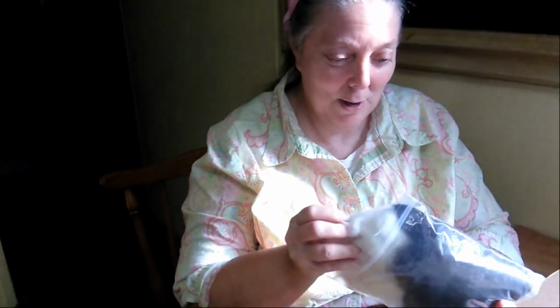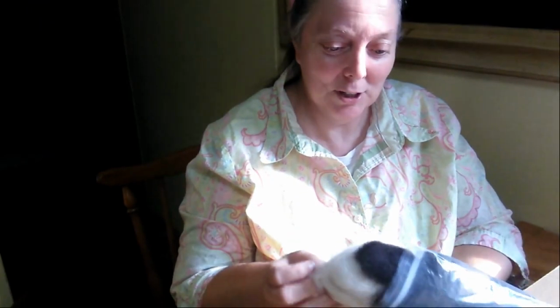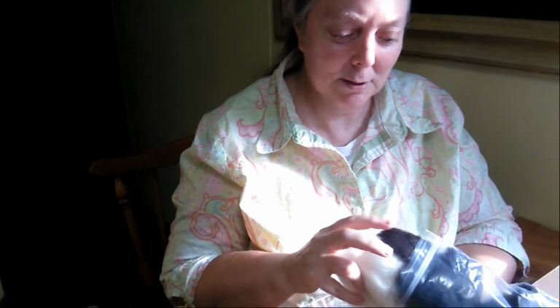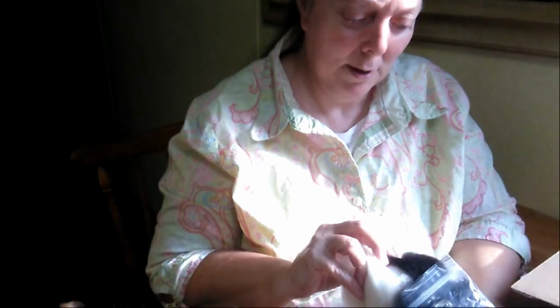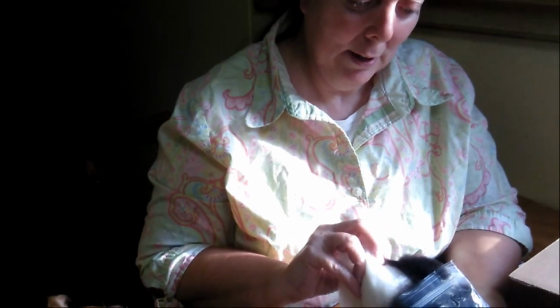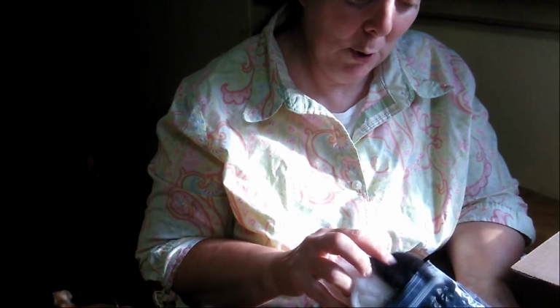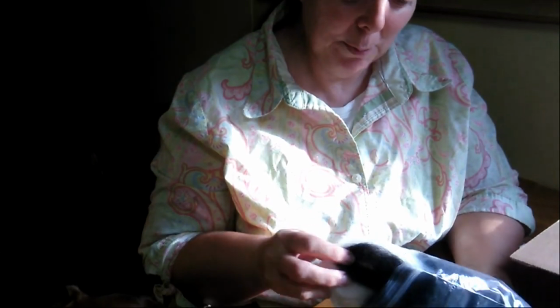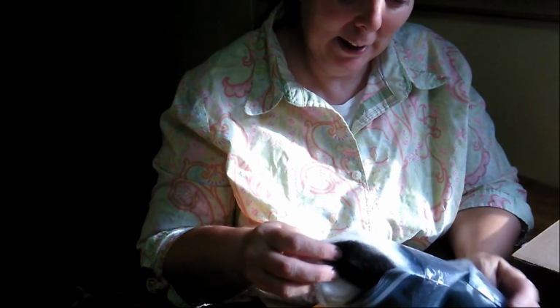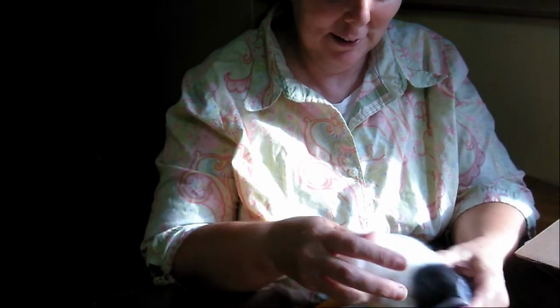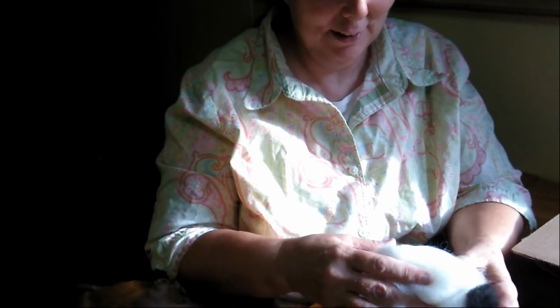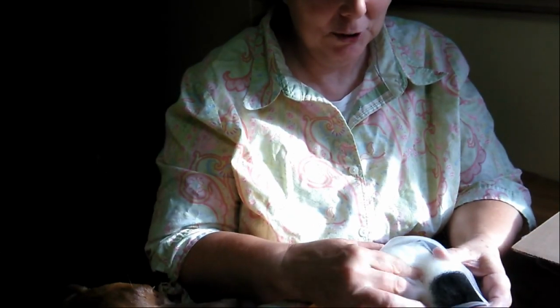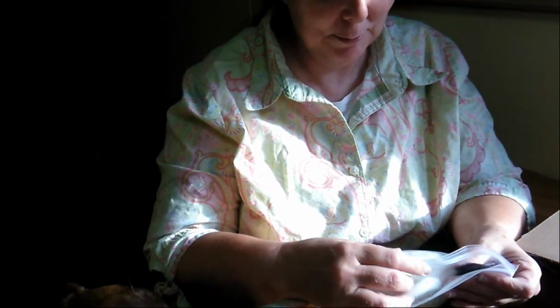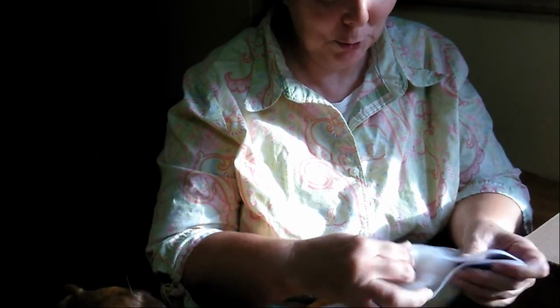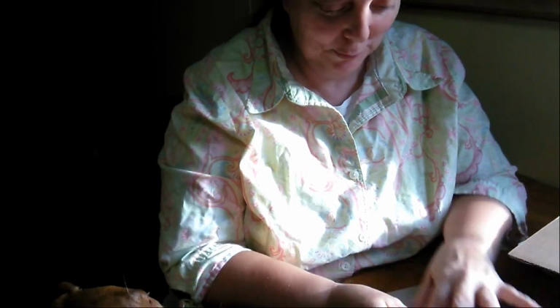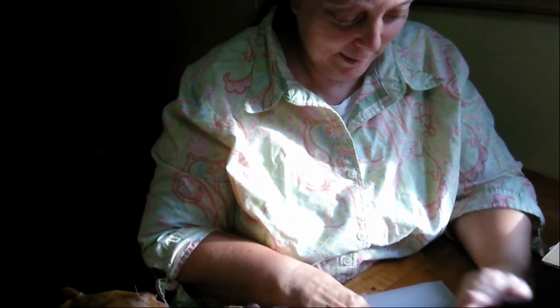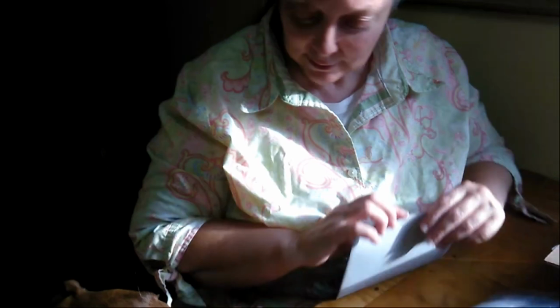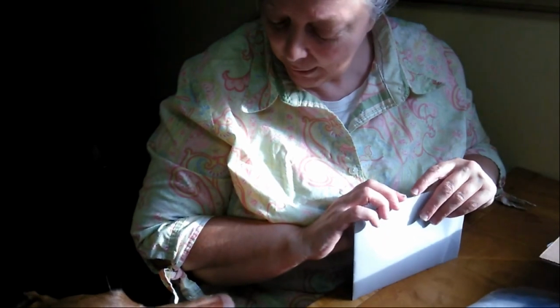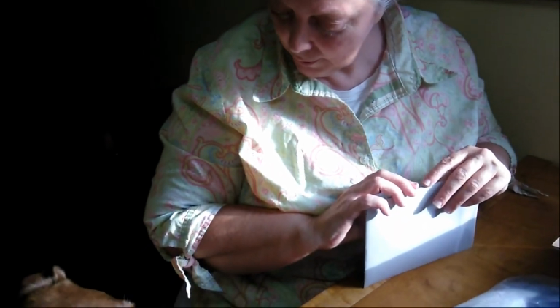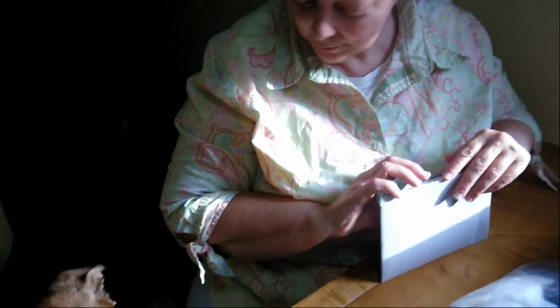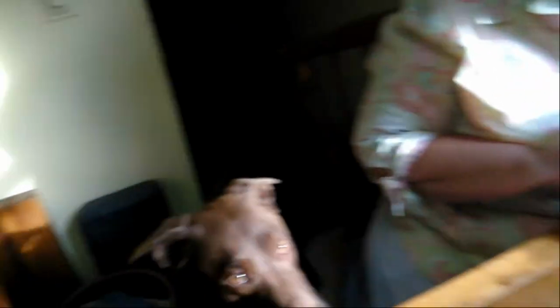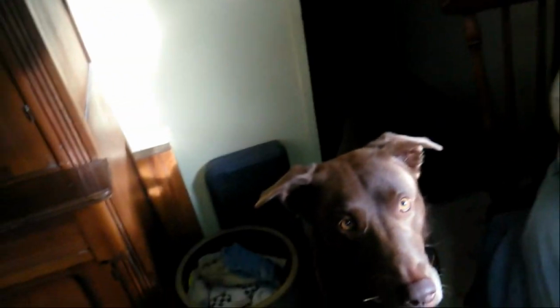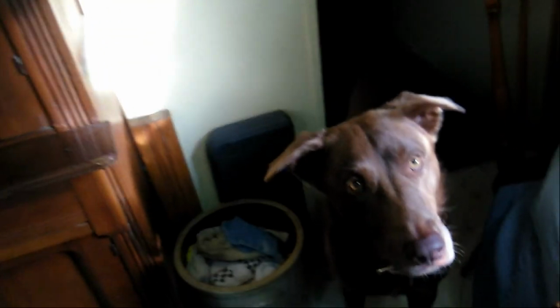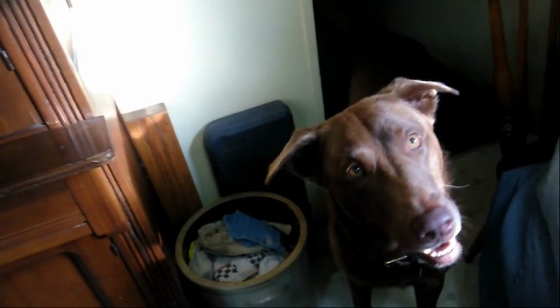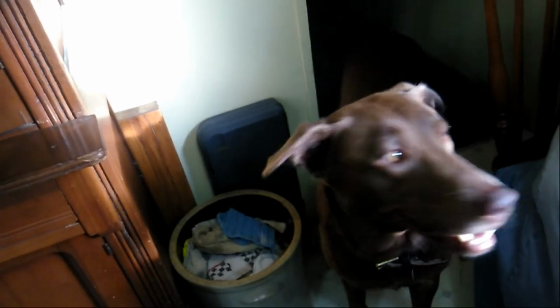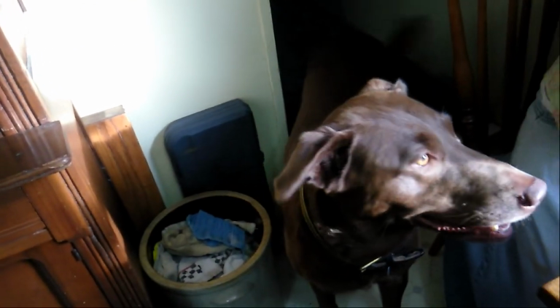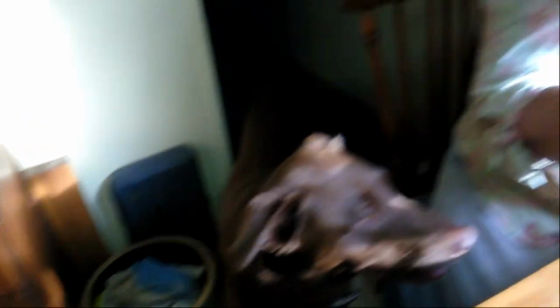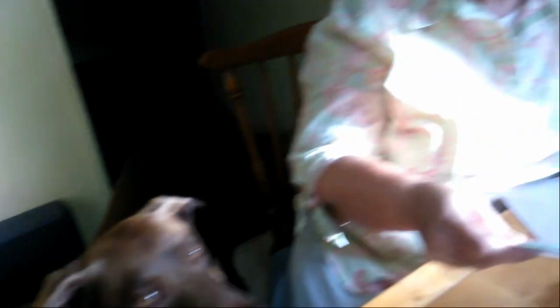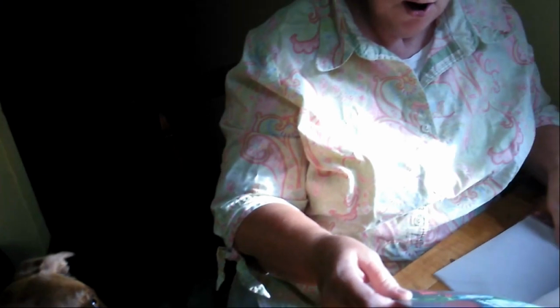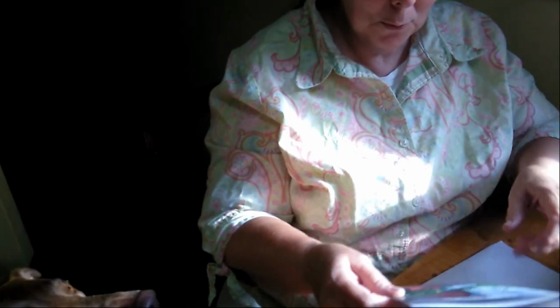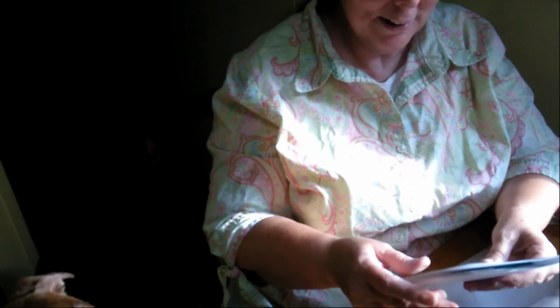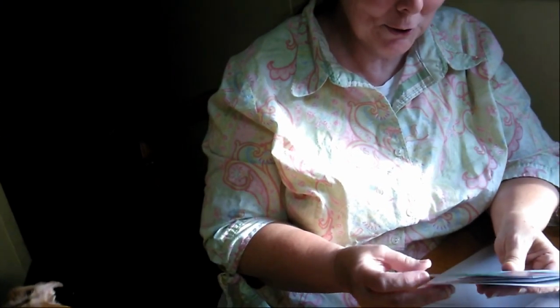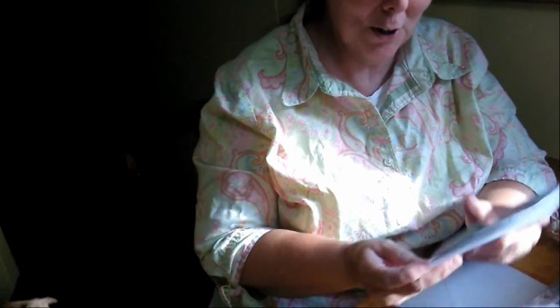She gave me some wool — like a brownish black and a cream. It's beautiful. And then I got a card.